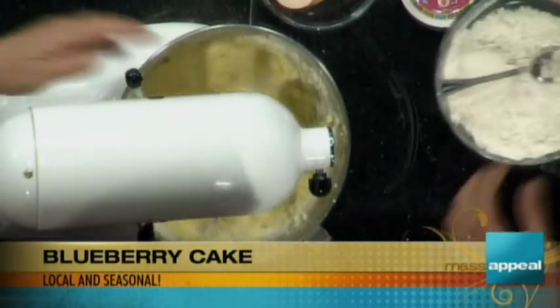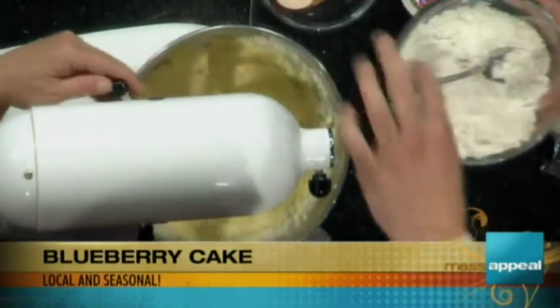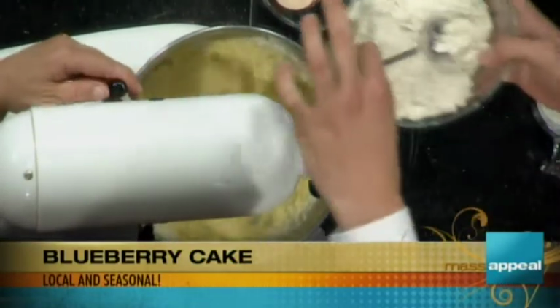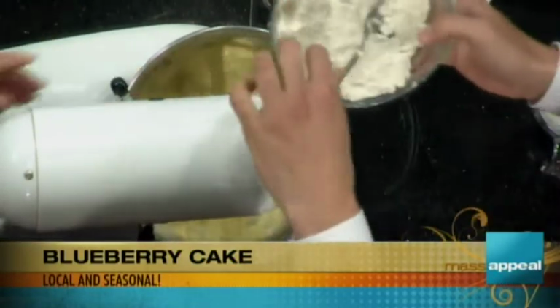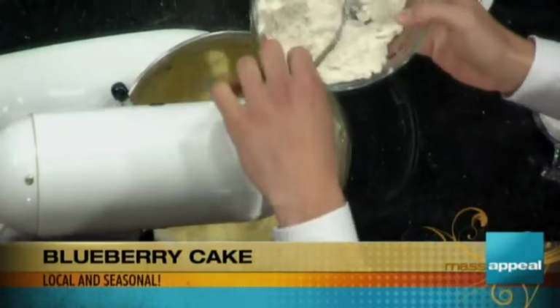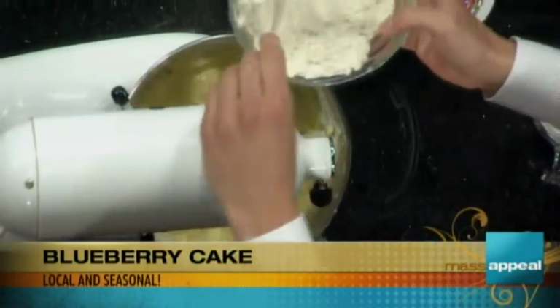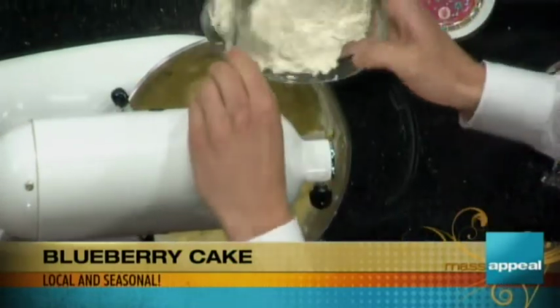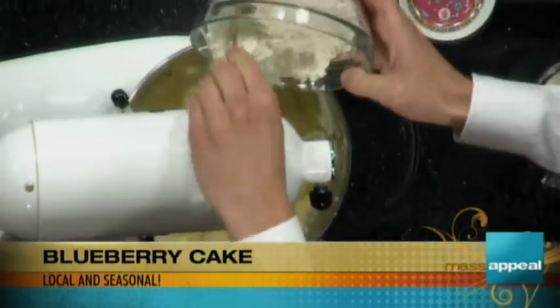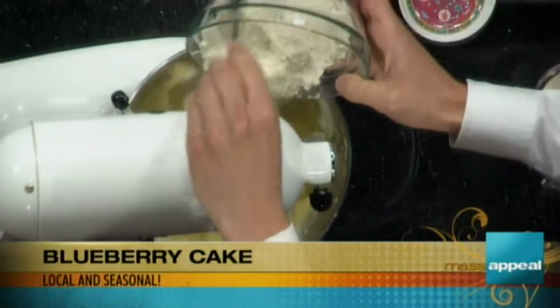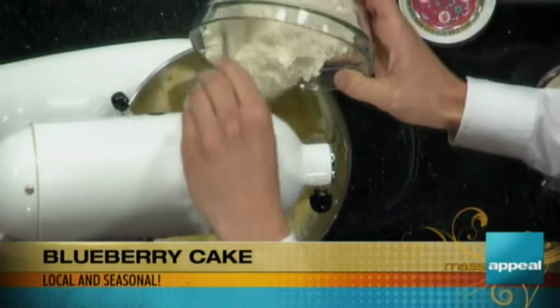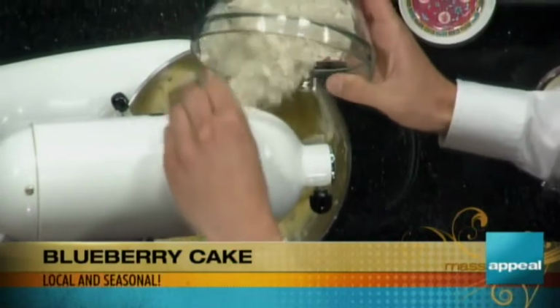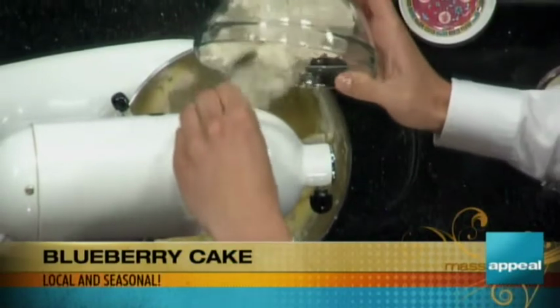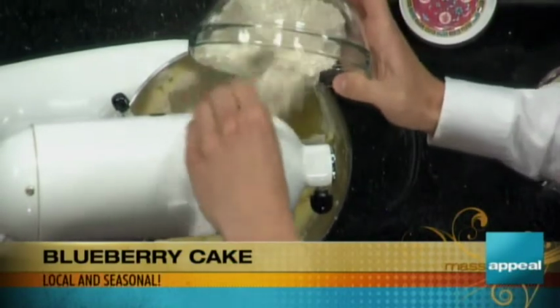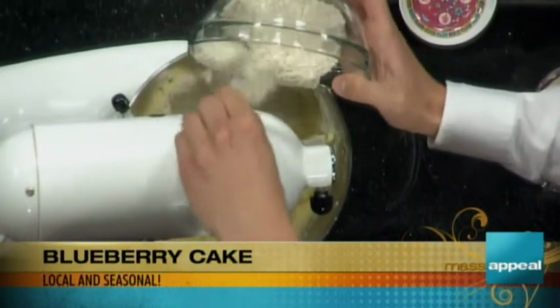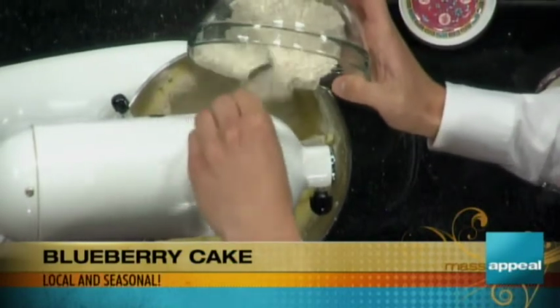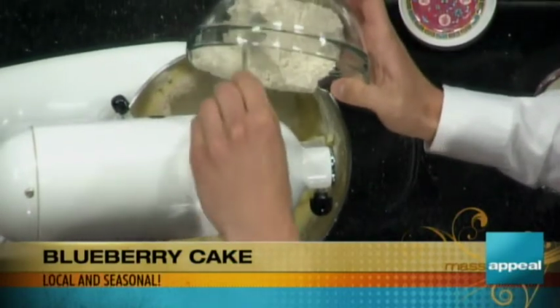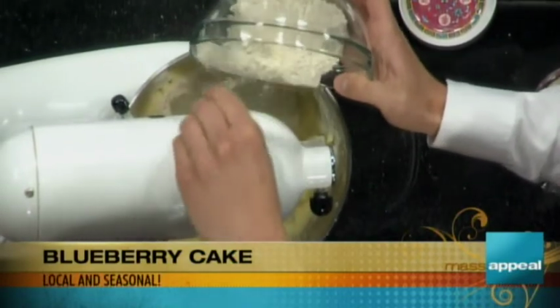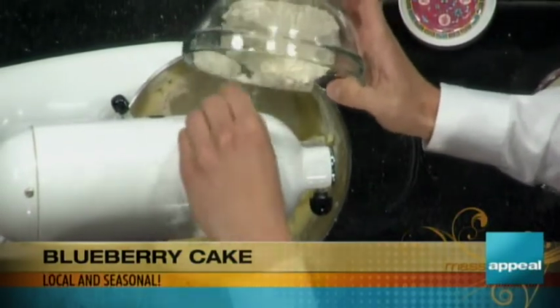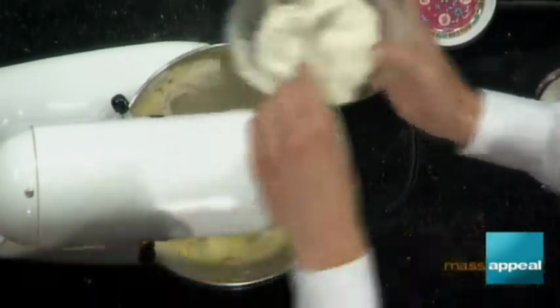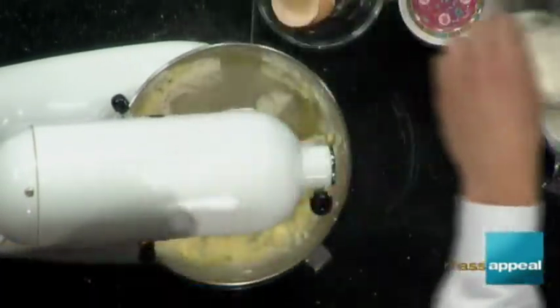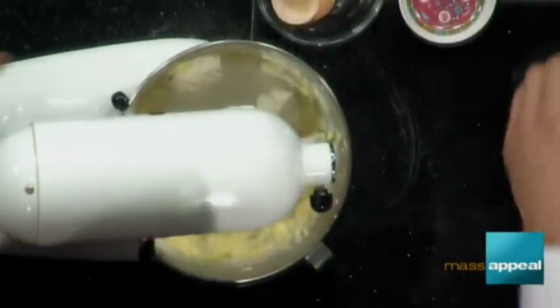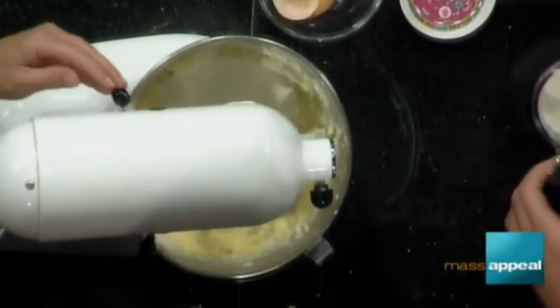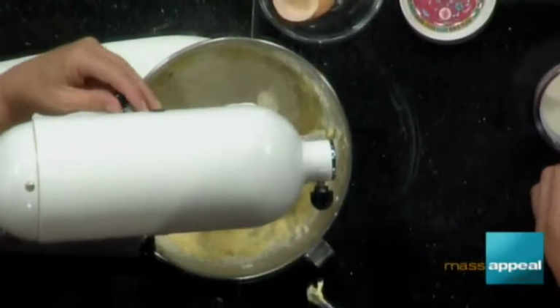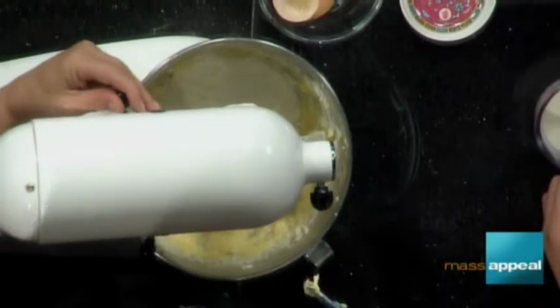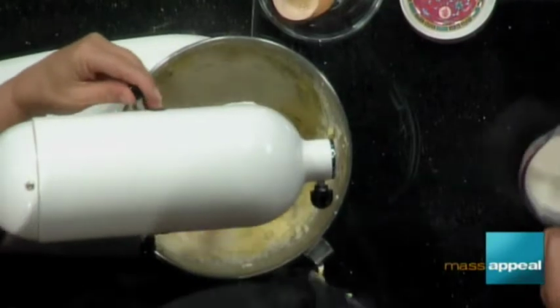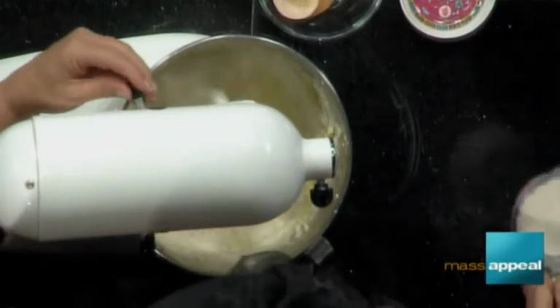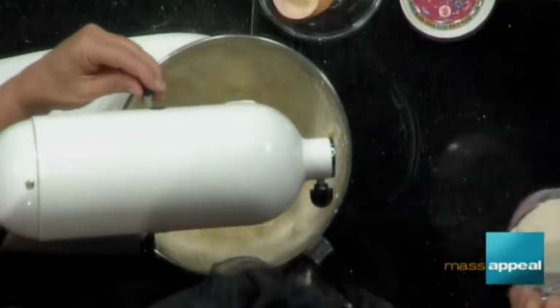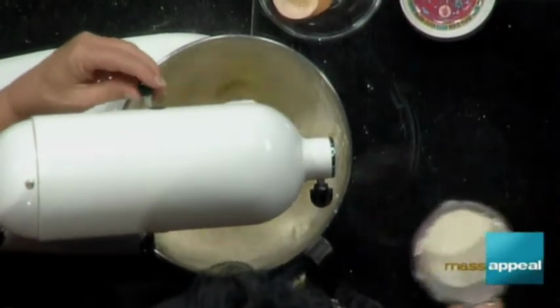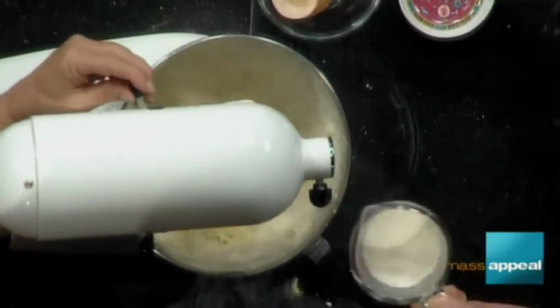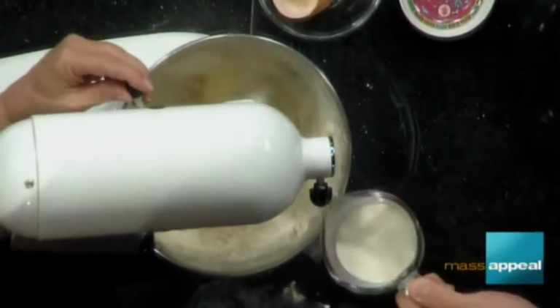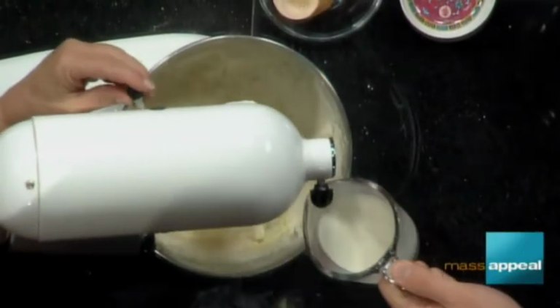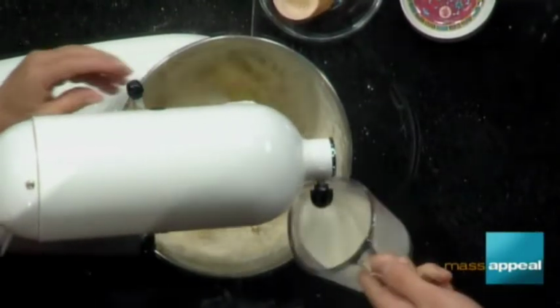Now add the rest of the flour. I'm going to turn it off because otherwise the flour could go — whoo! We have our mass appeal aprons but I don't want any whoo! going on in here. And also your apron — because you're so tall, it always looks like a dress on you.